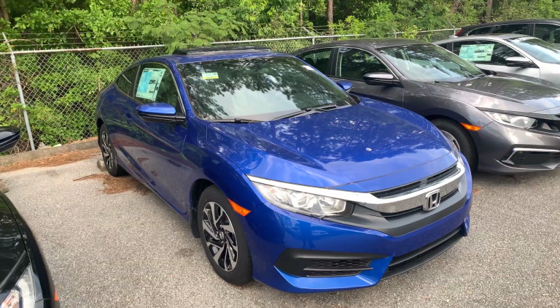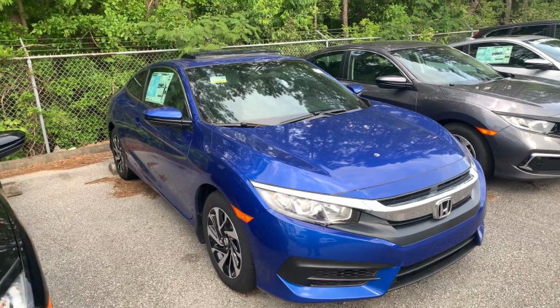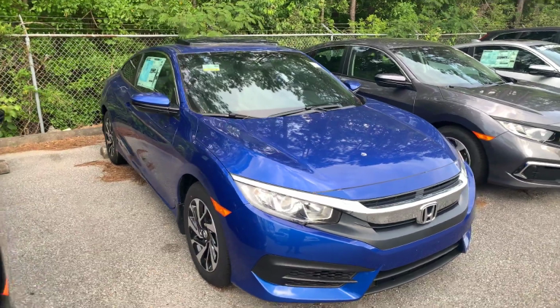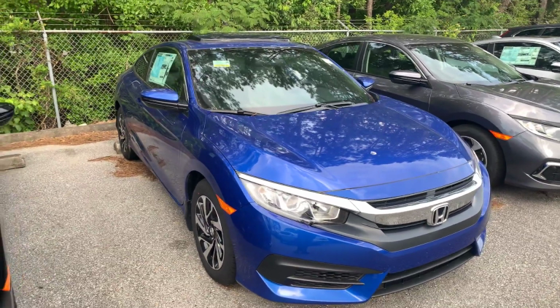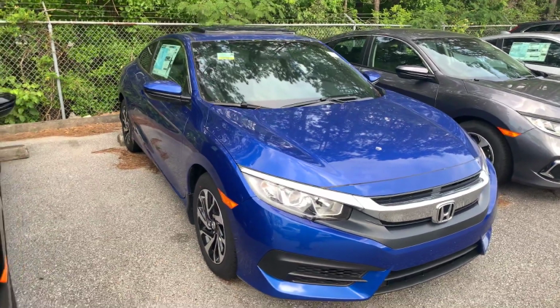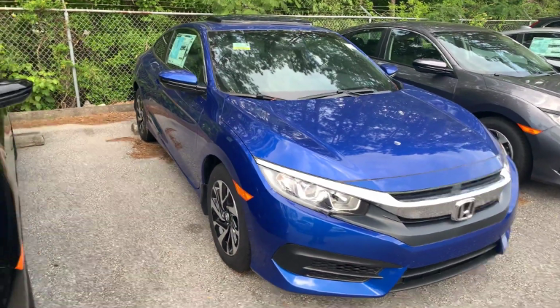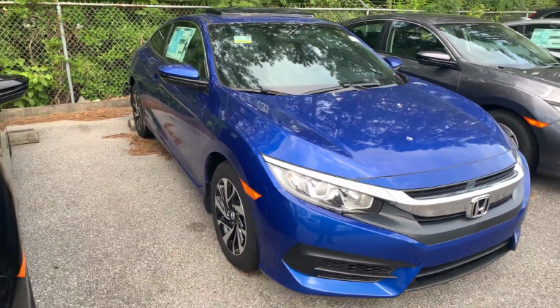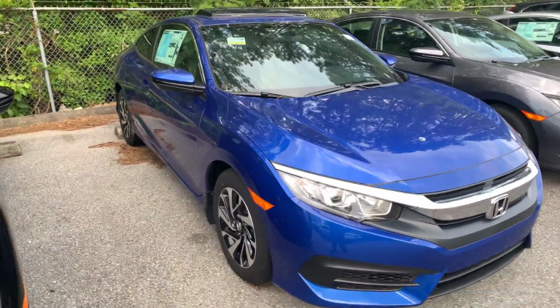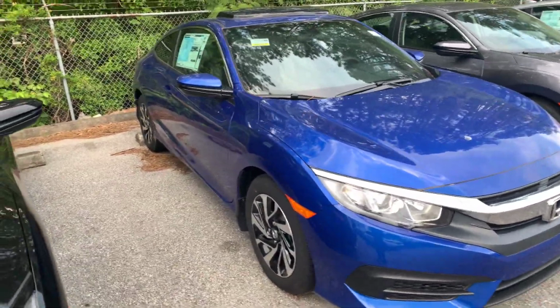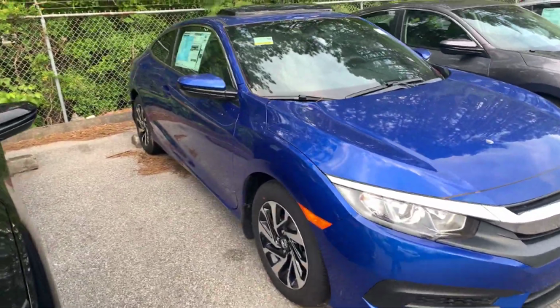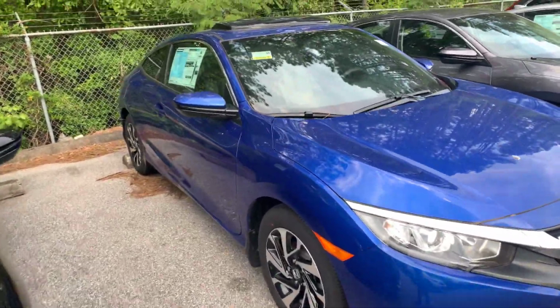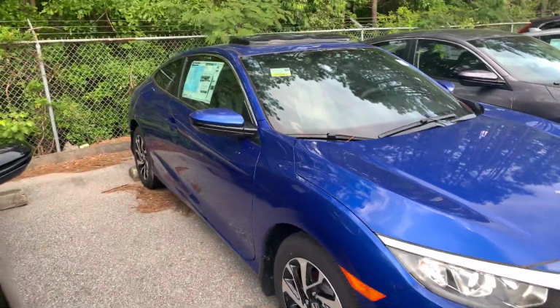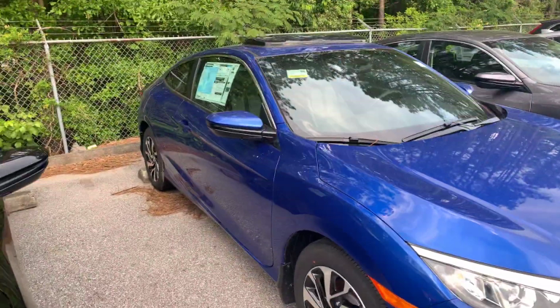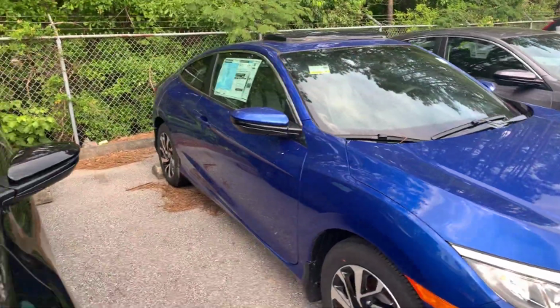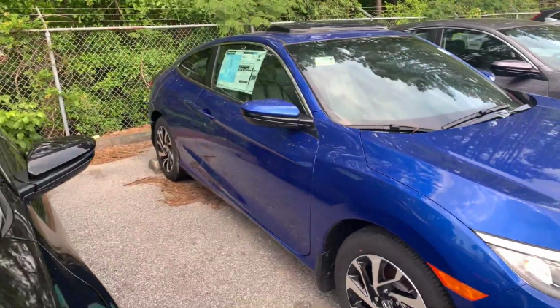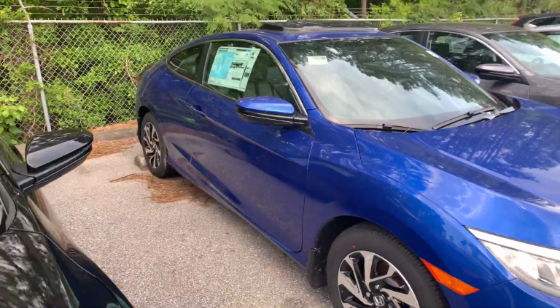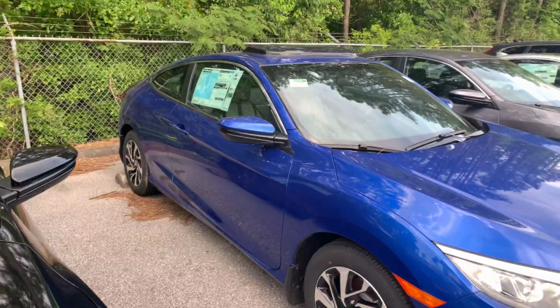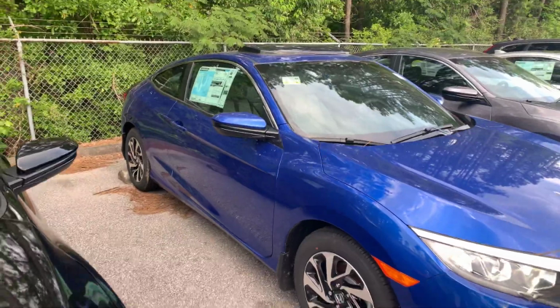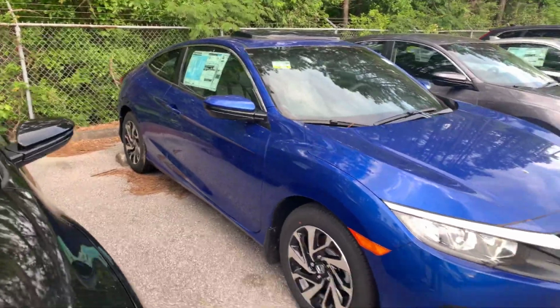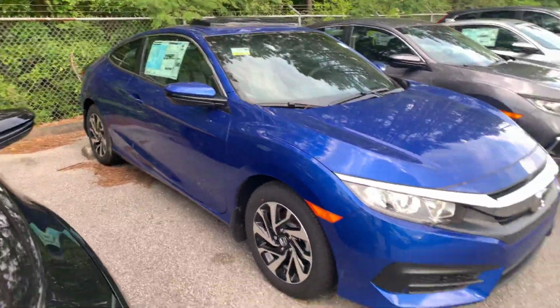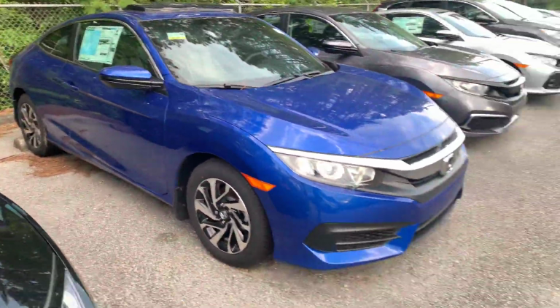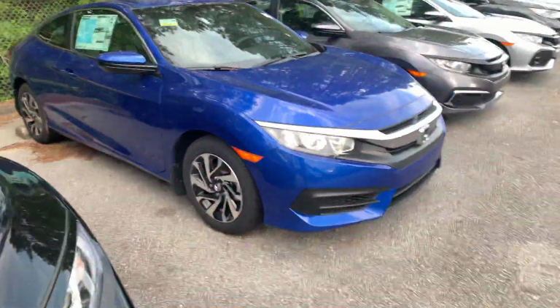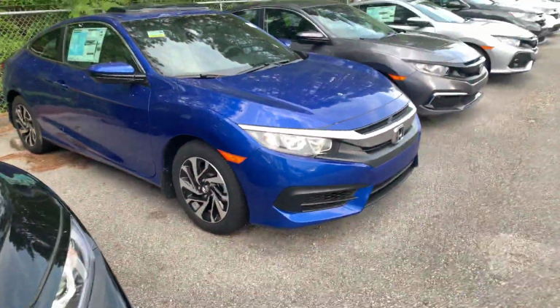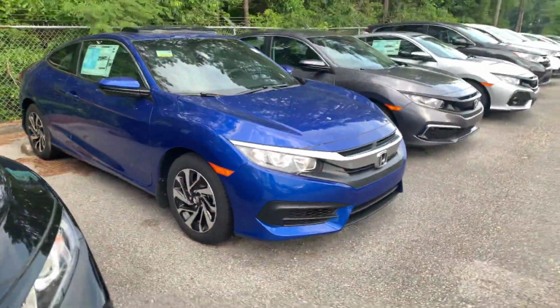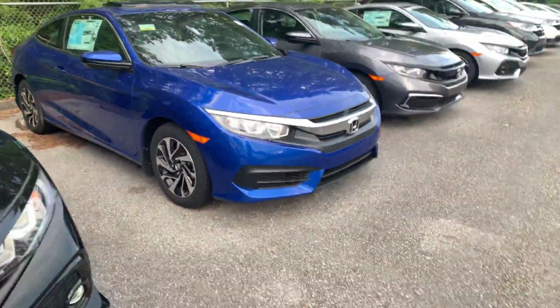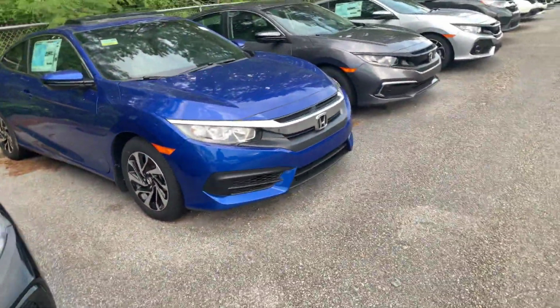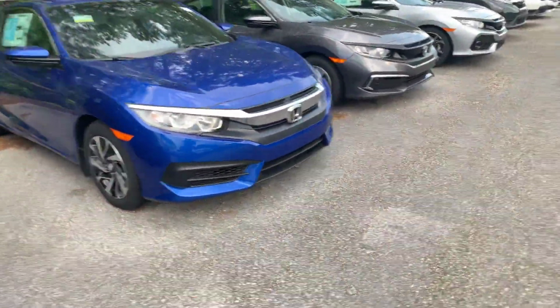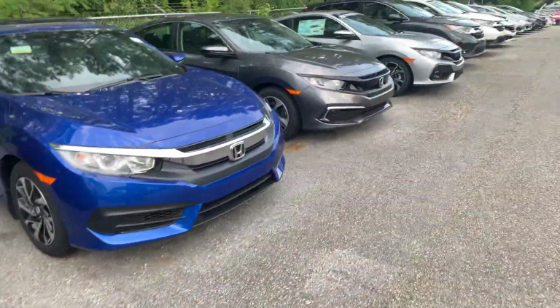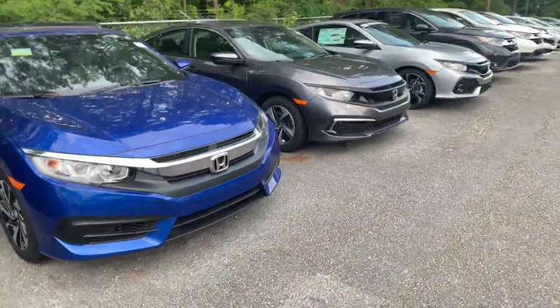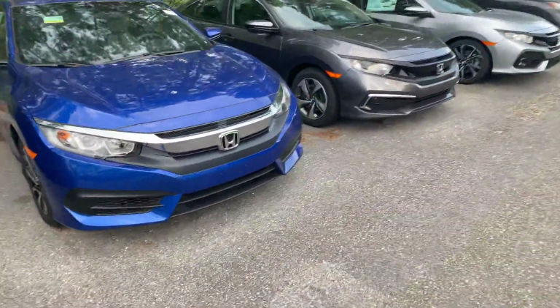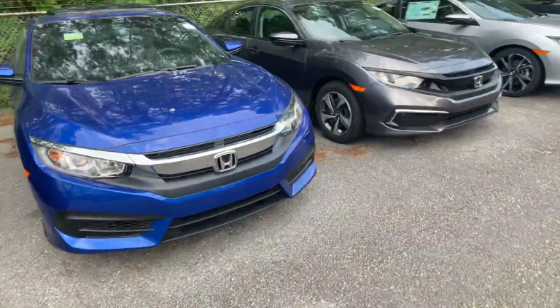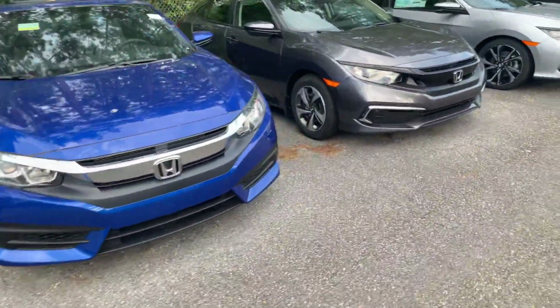Erica, good evening. This is Christopher at Tamron Honda. This is that 2018 LXP Civic that I still have in stock. I can't believe it's still here. This is an amazing vehicle.